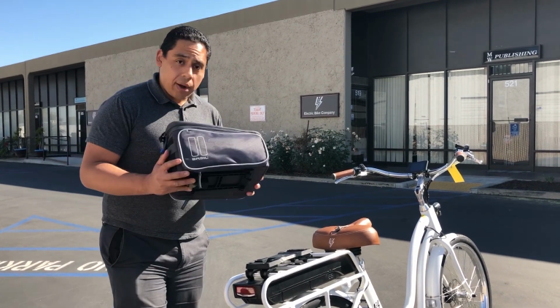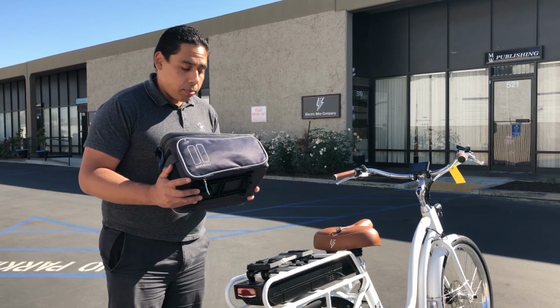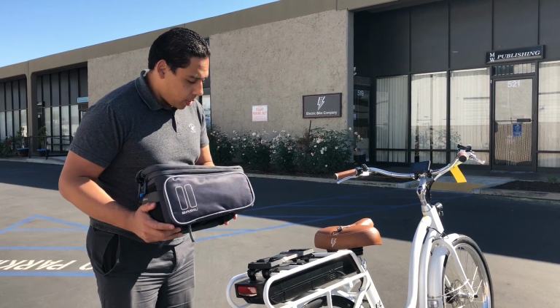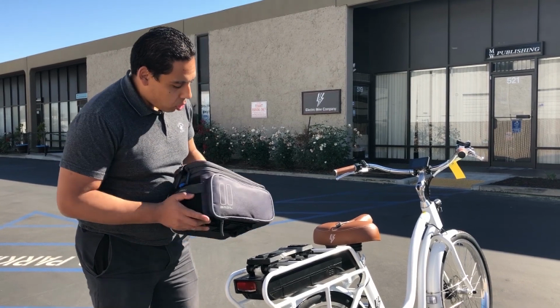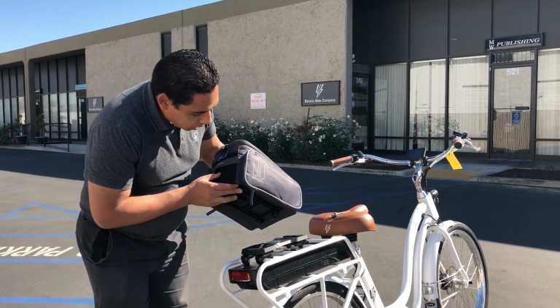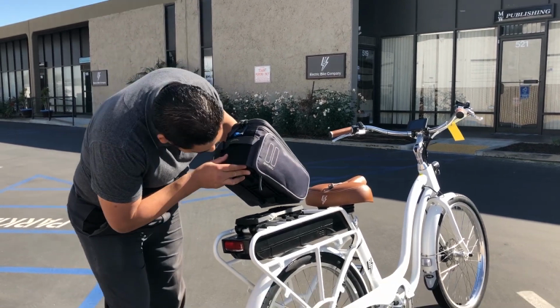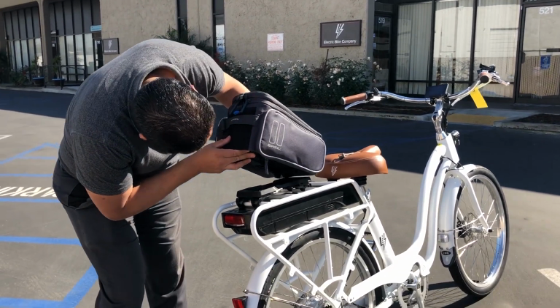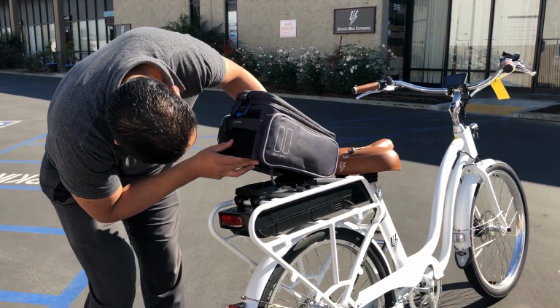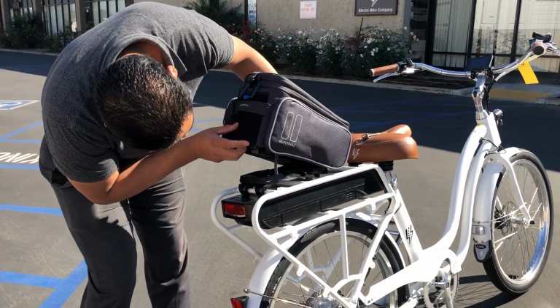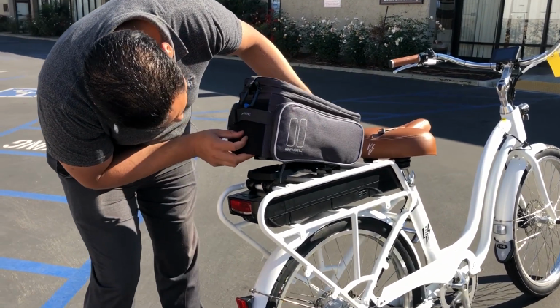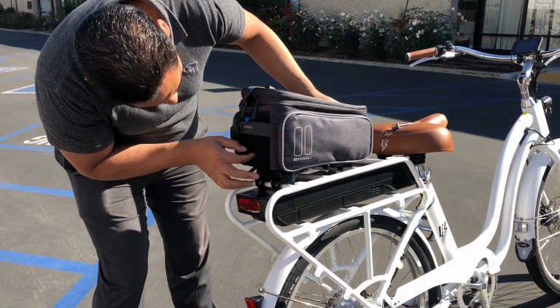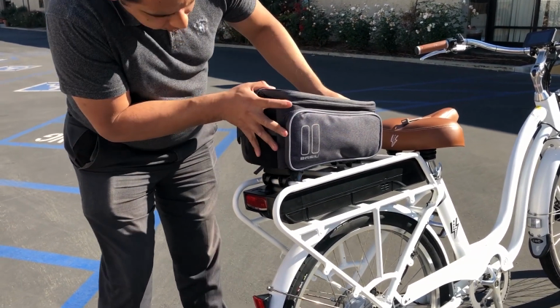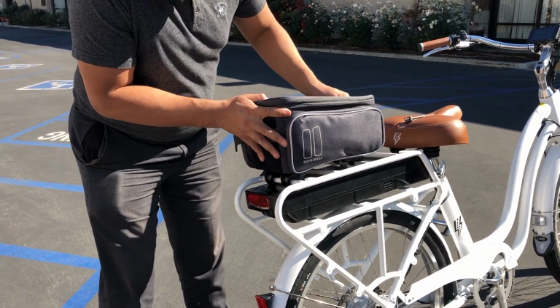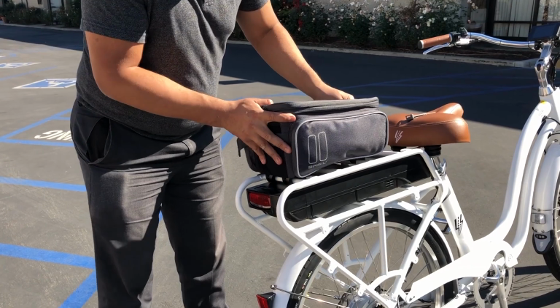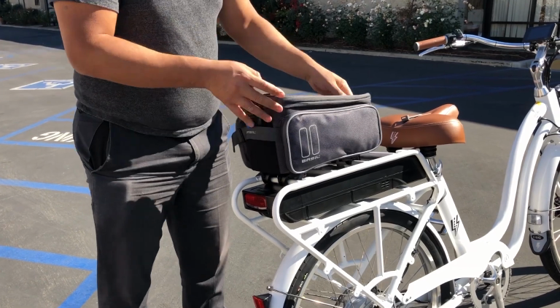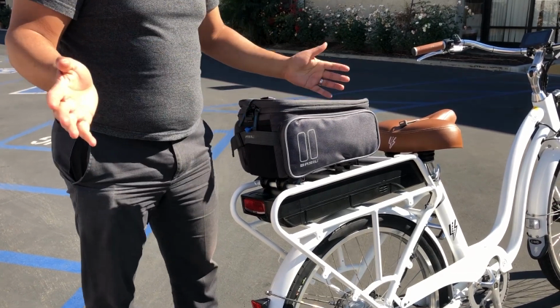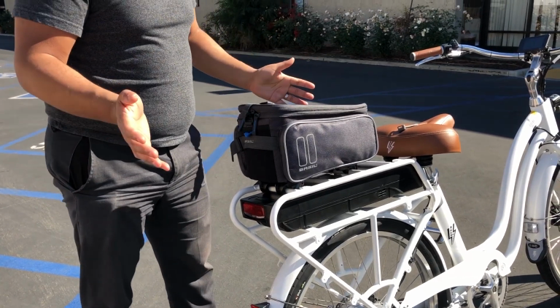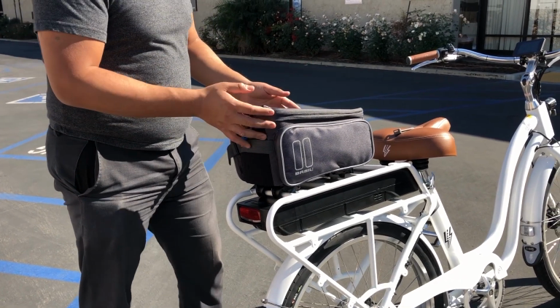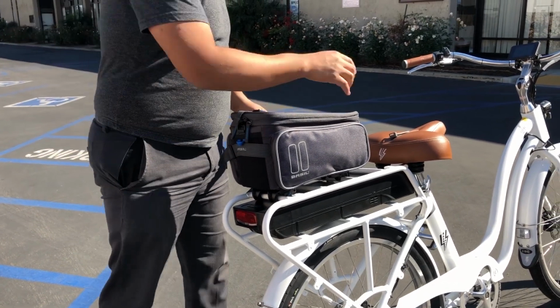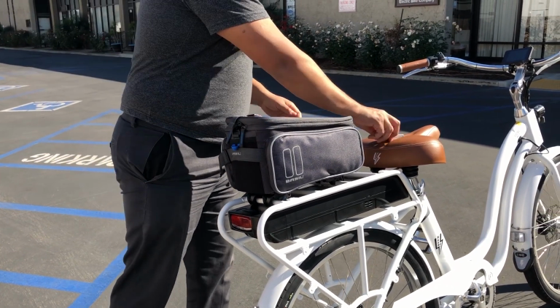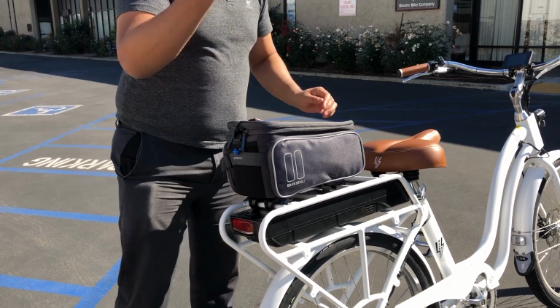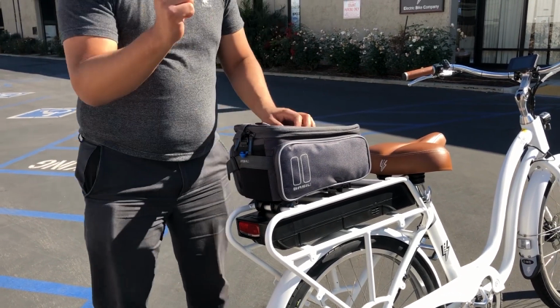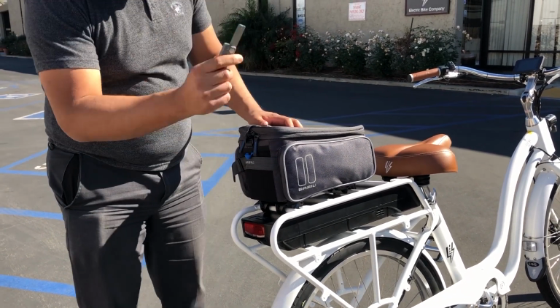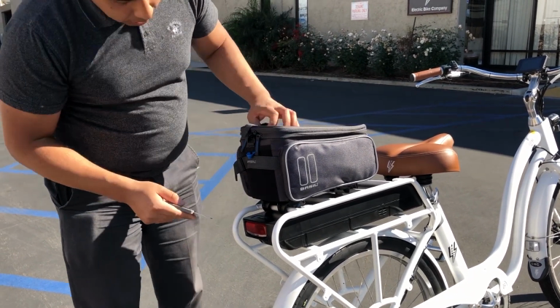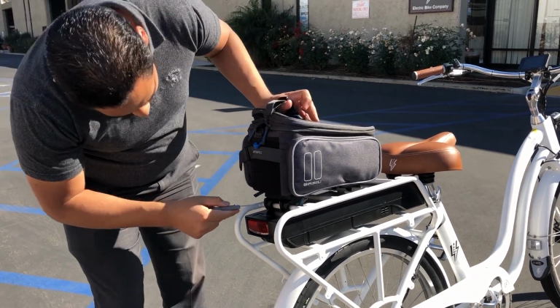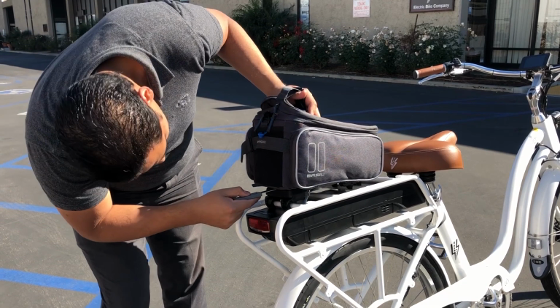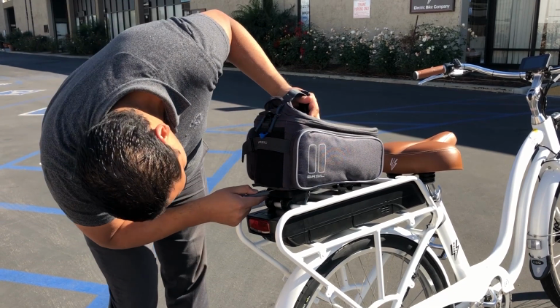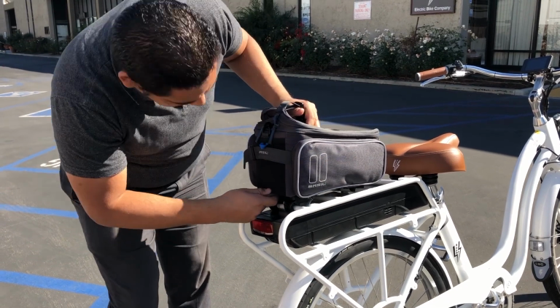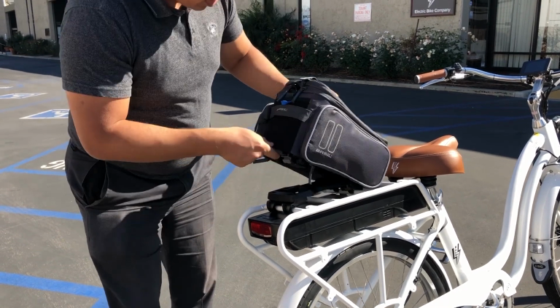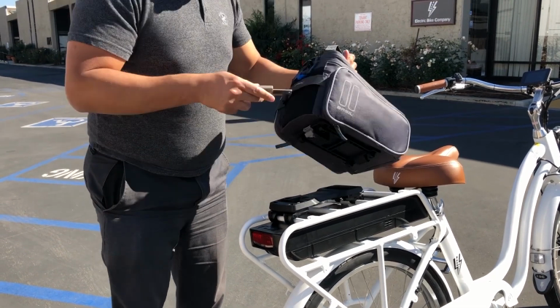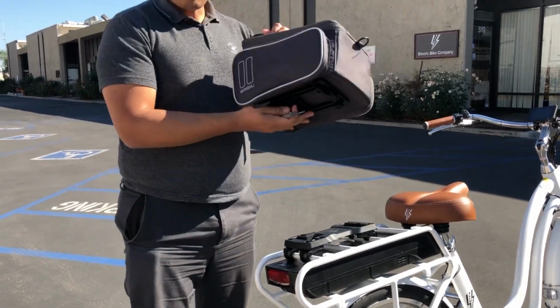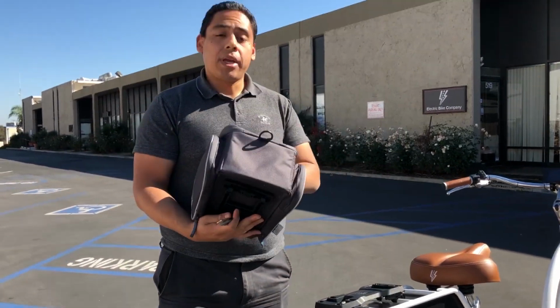So here I have a trunk bag, and I'm going to click it on here. As you can see — one, two, three — very easily it clicks on. And to take it off, I just take this key right here, insert it, lift it up, and off it comes.